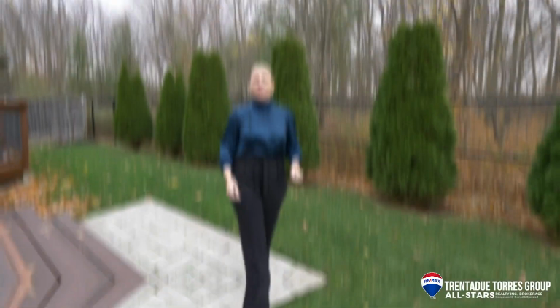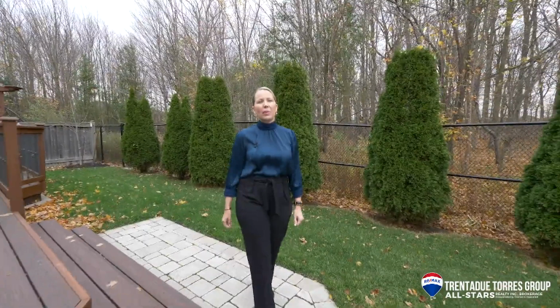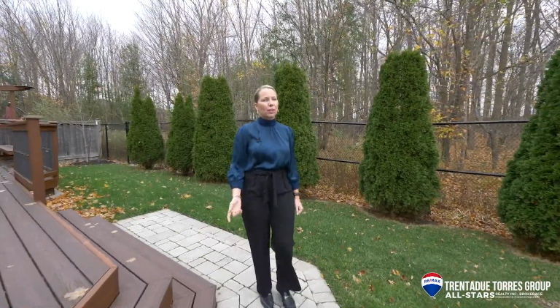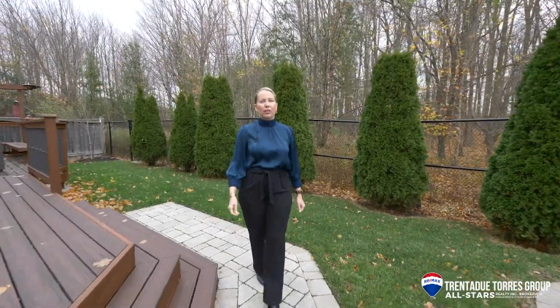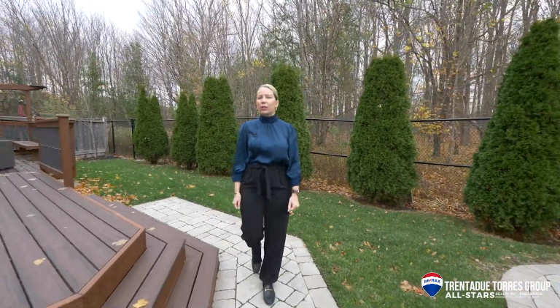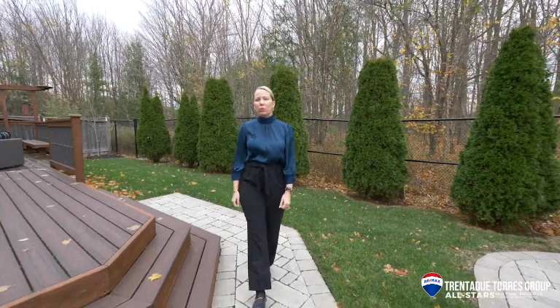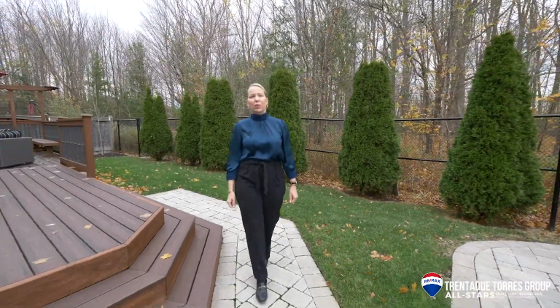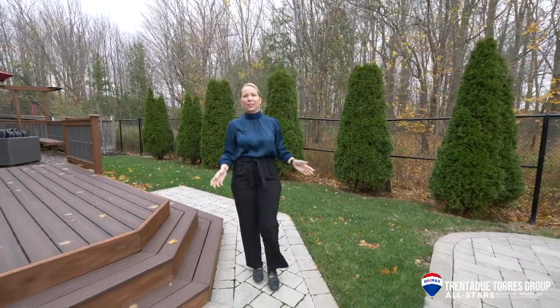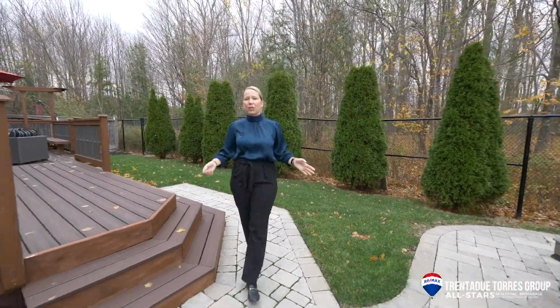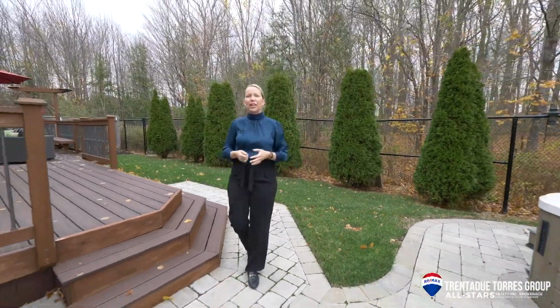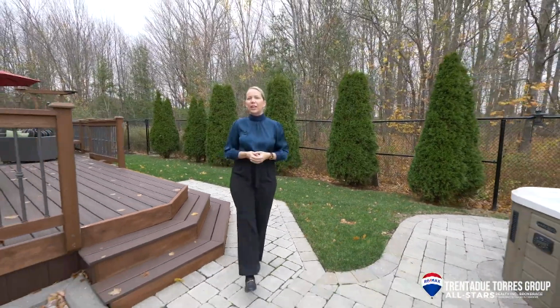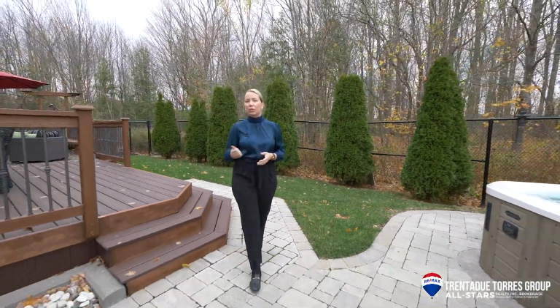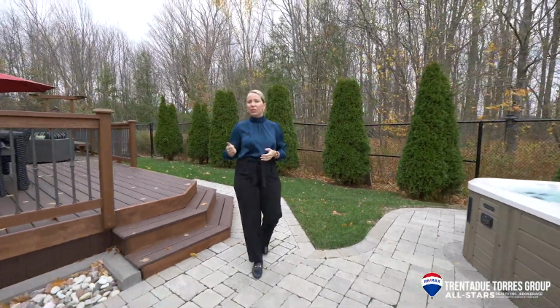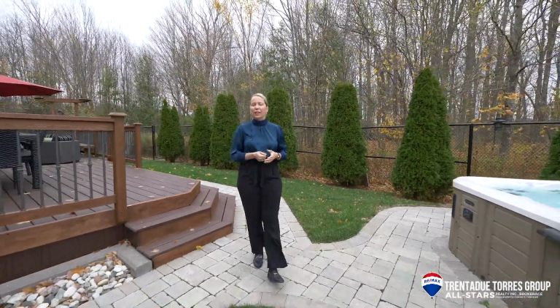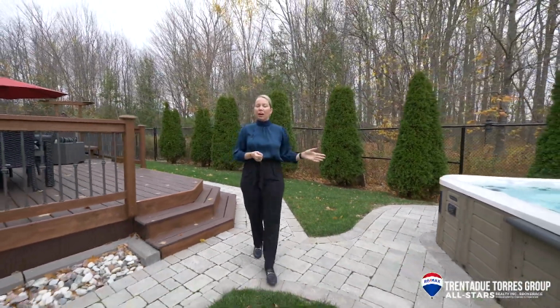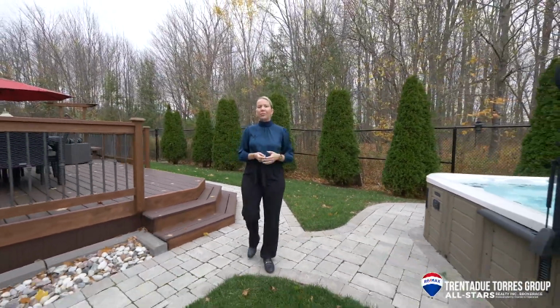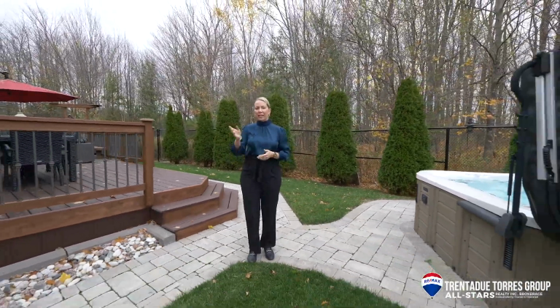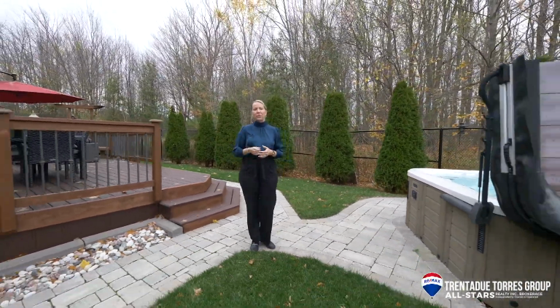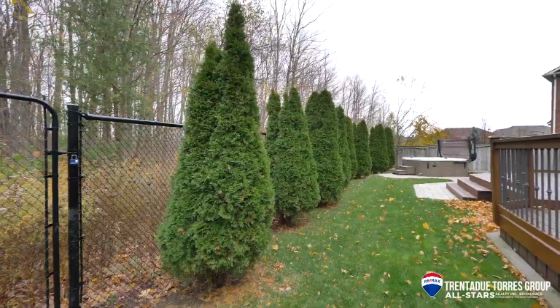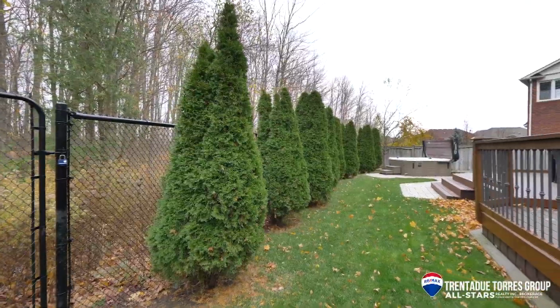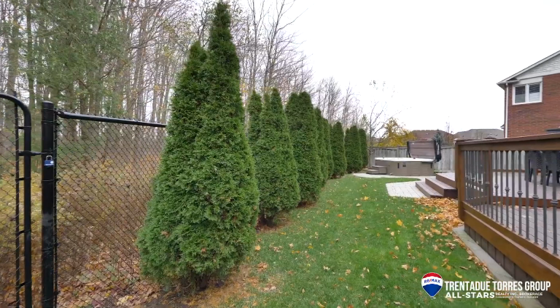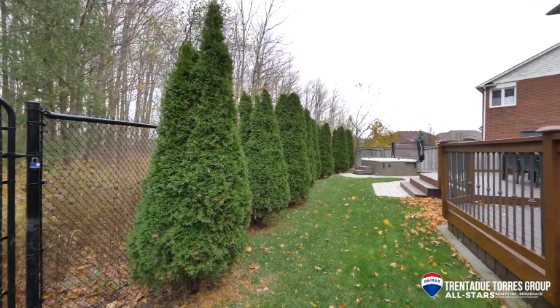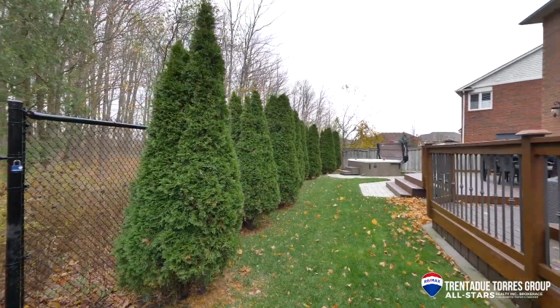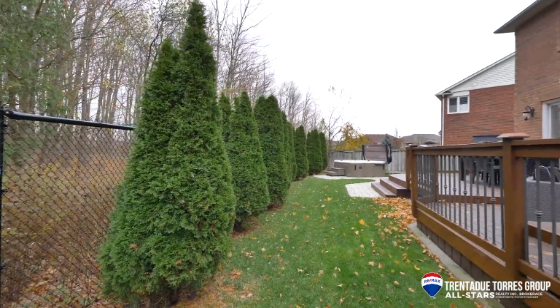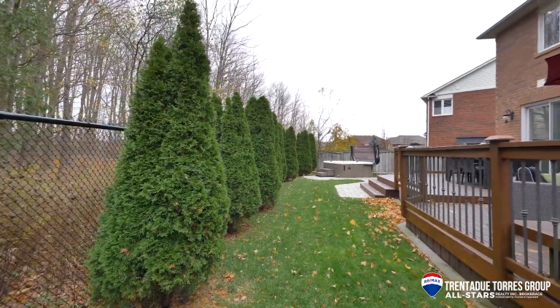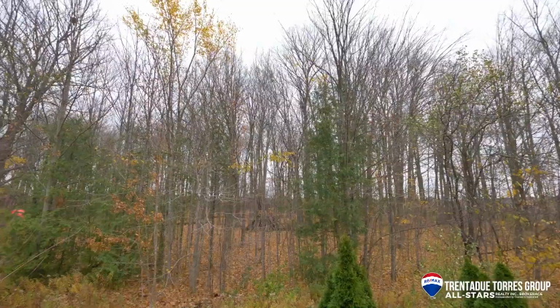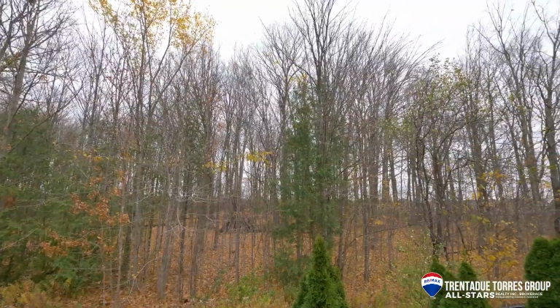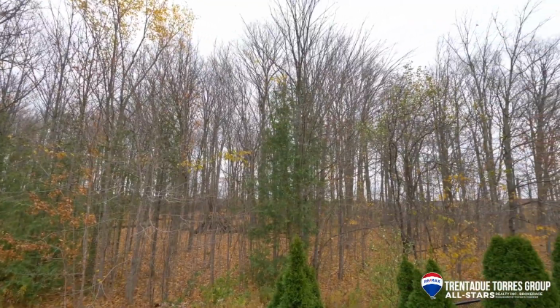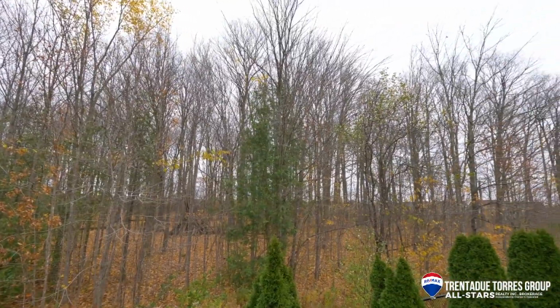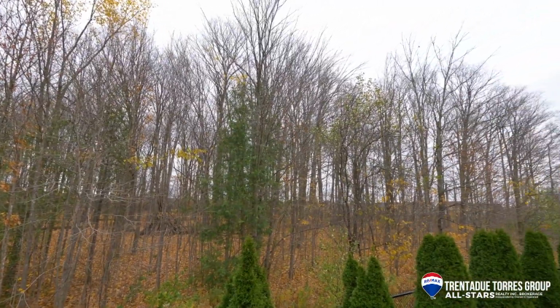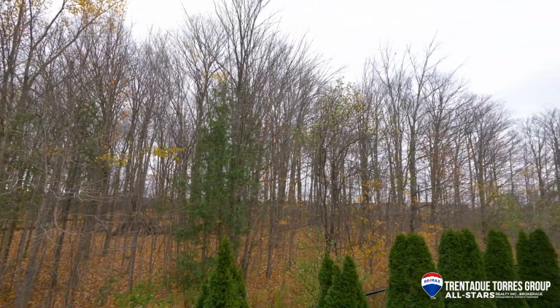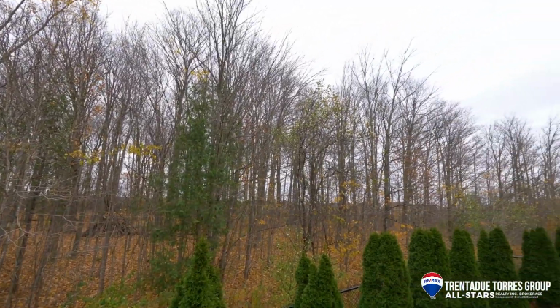Outside in the backyard we have your very own private oasis. It's professionally landscaped with a two-tiered deck, hot tub, and a custom shed. You are surrounded by mature forests and no one is looking in your backyard. It is truly a private hideaway.